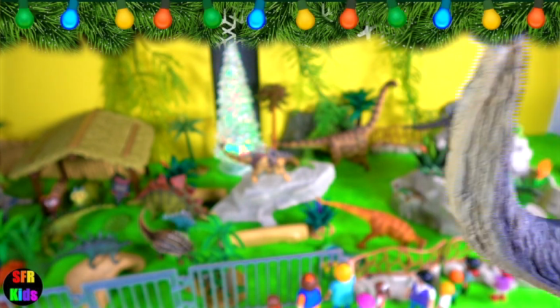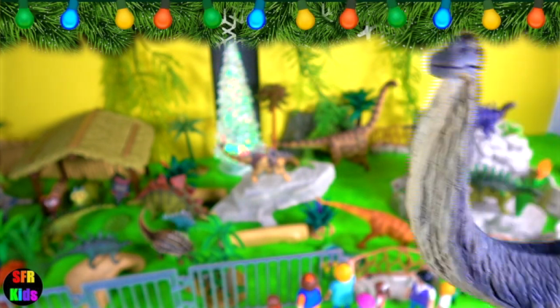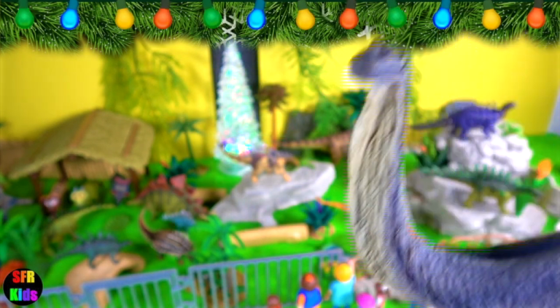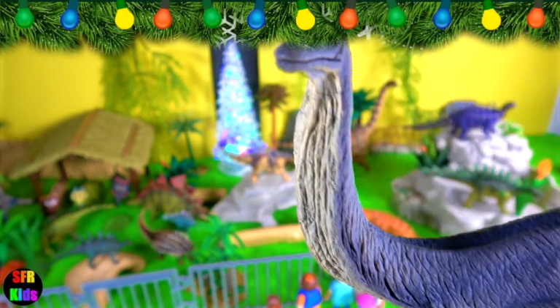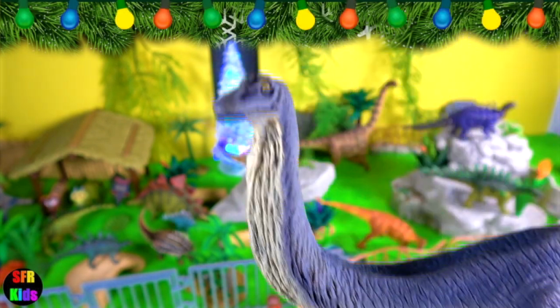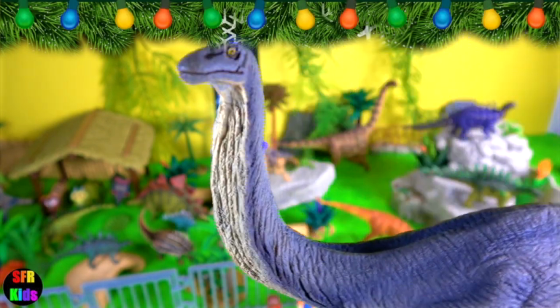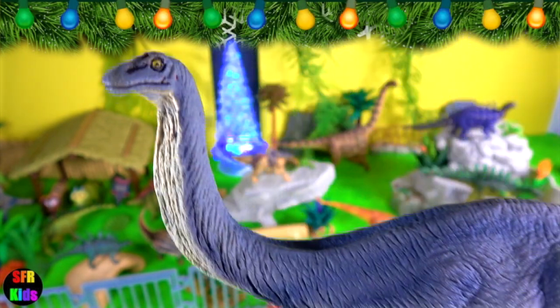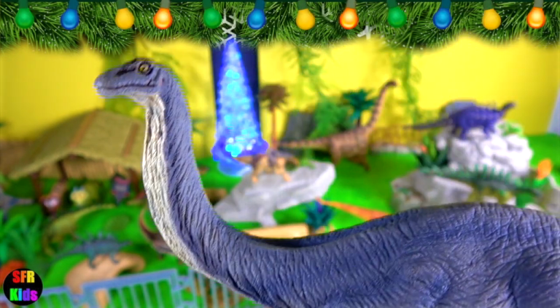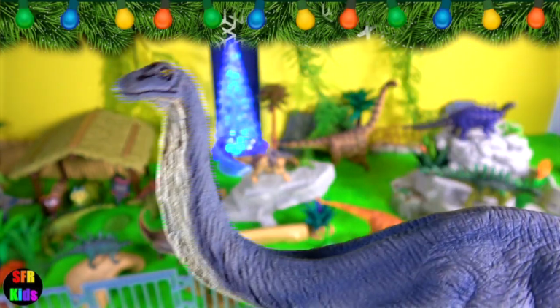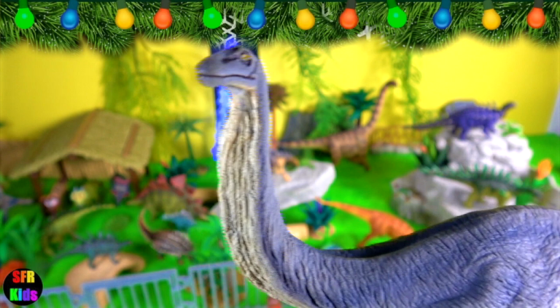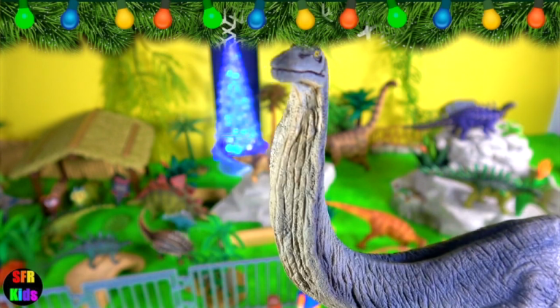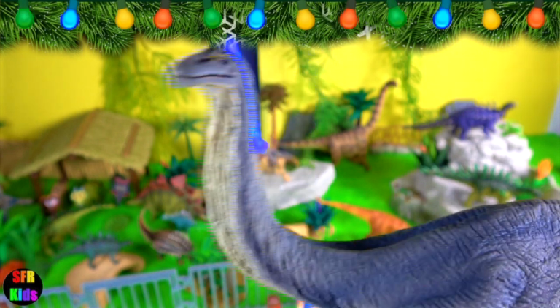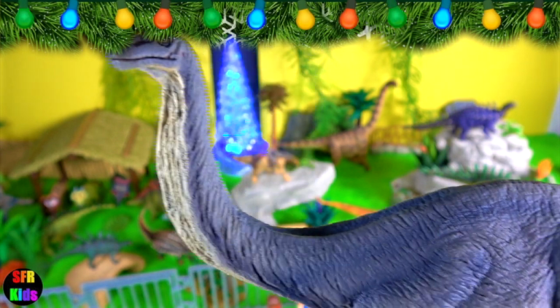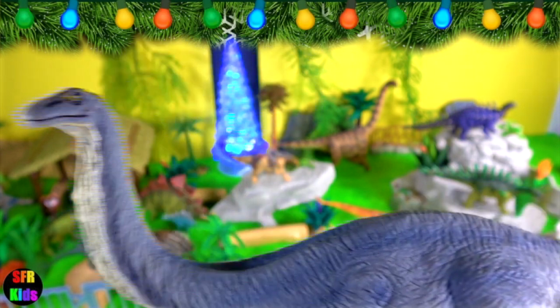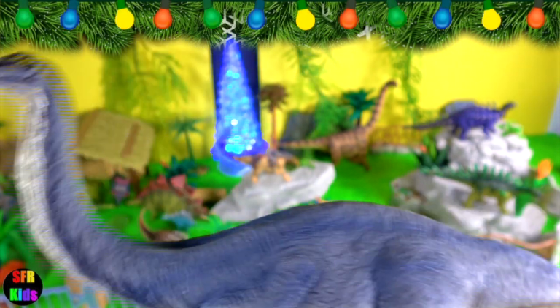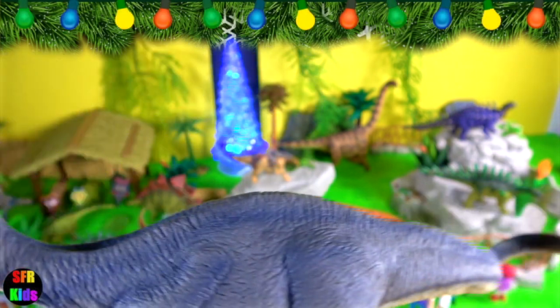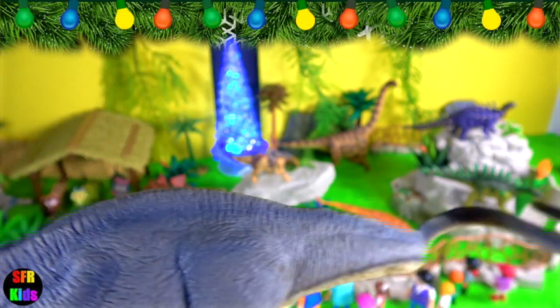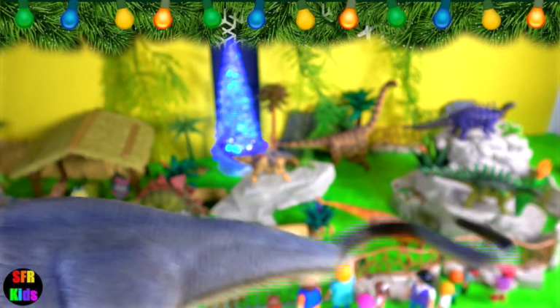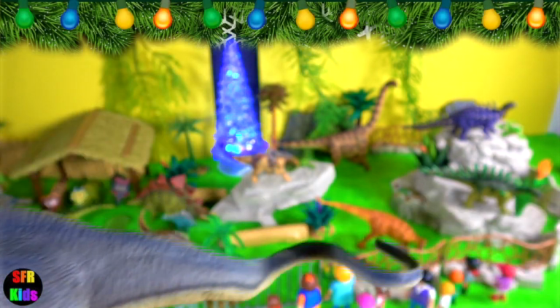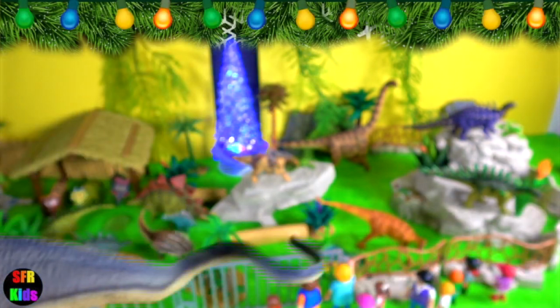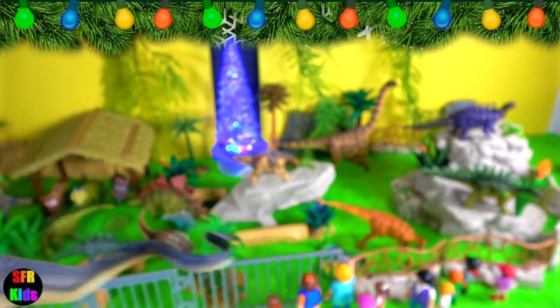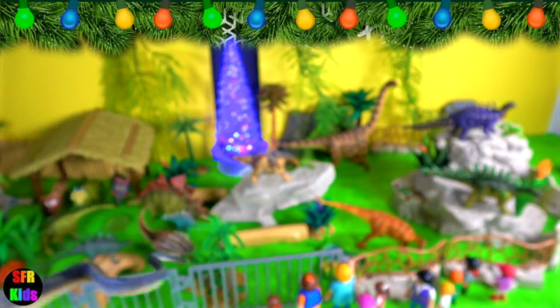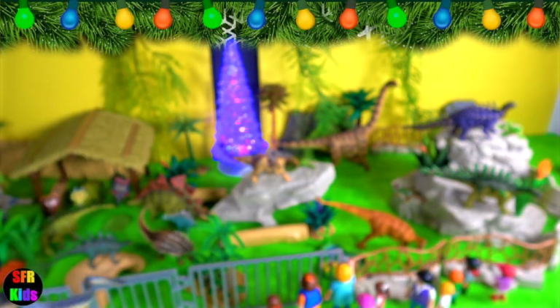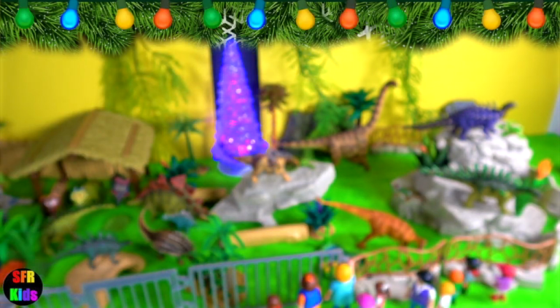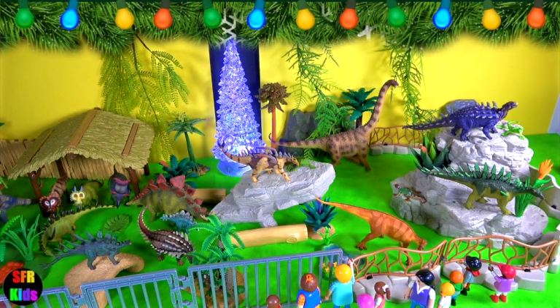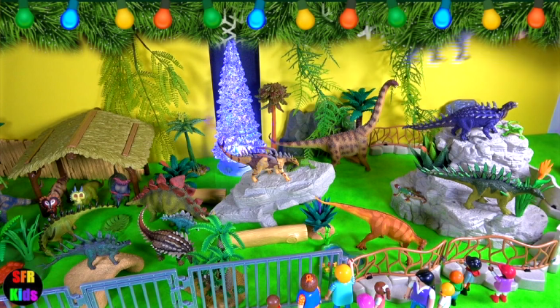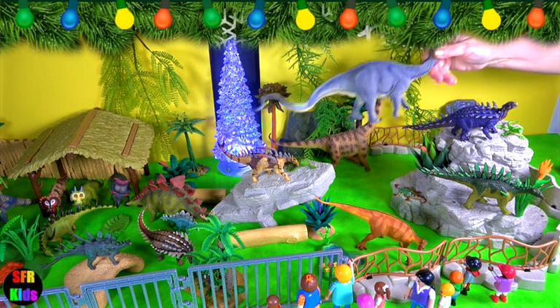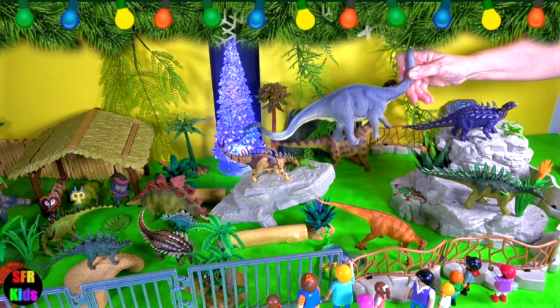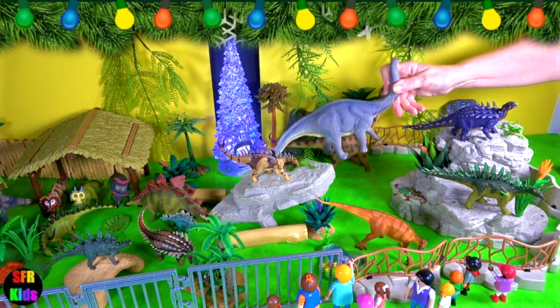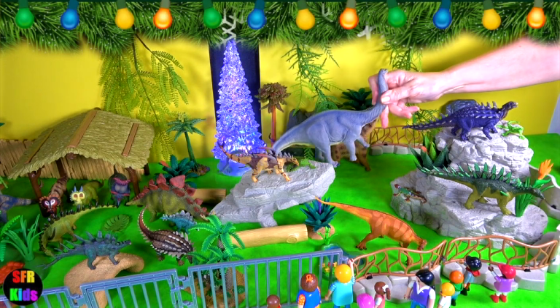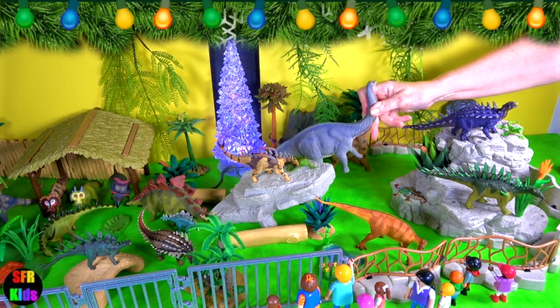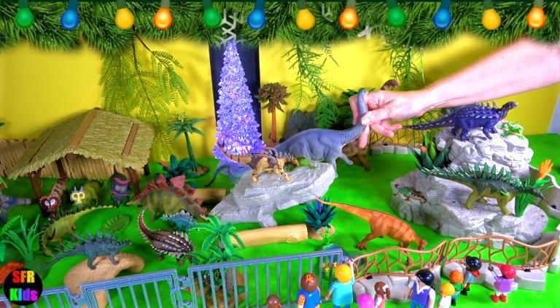Apatosaurus had sturdy legs with a single claw on the front feet and three claws on the hind feet. Its front legs were slightly shorter than the hind legs.